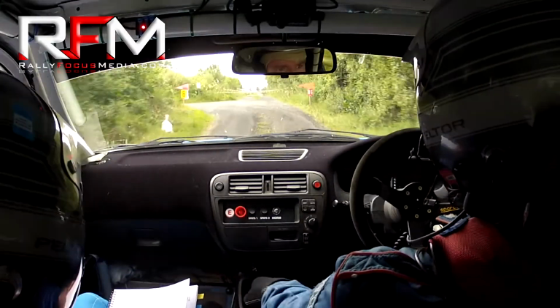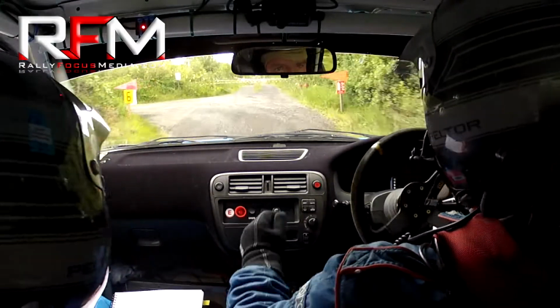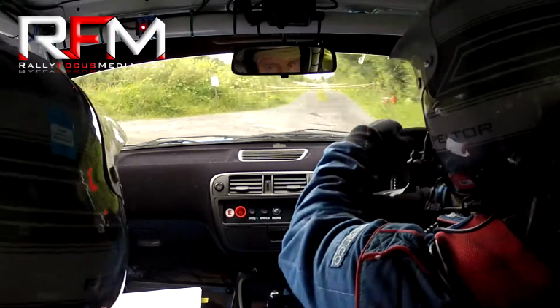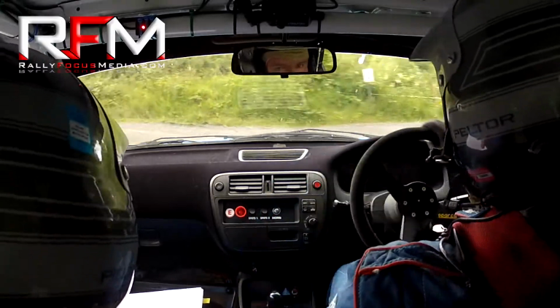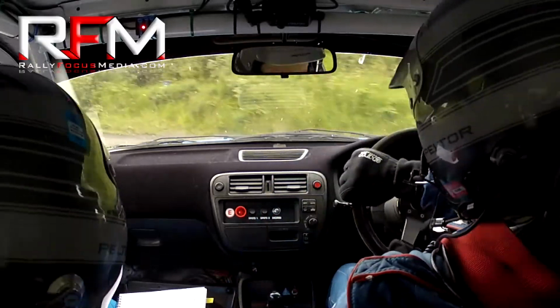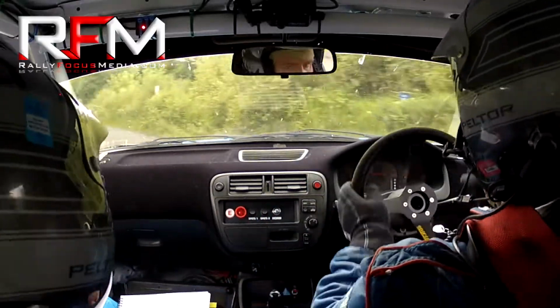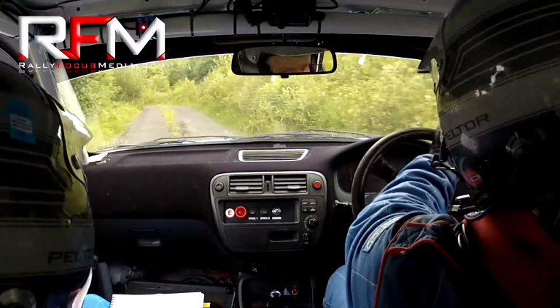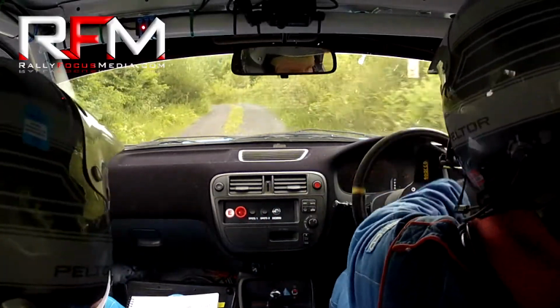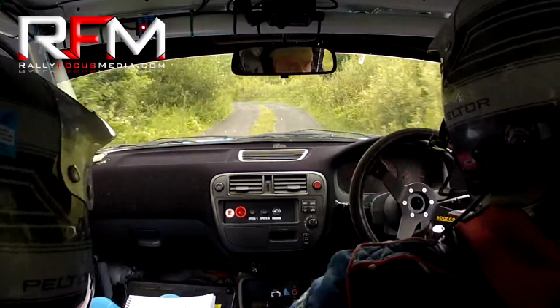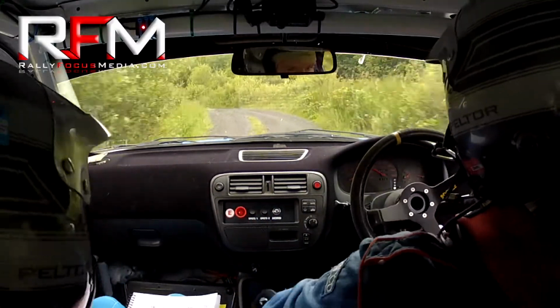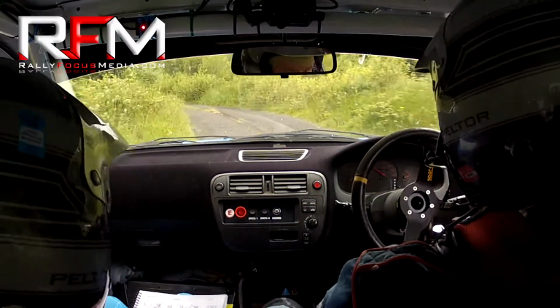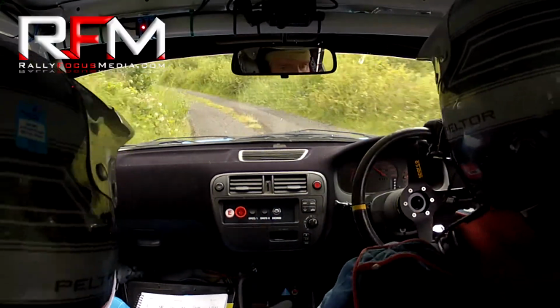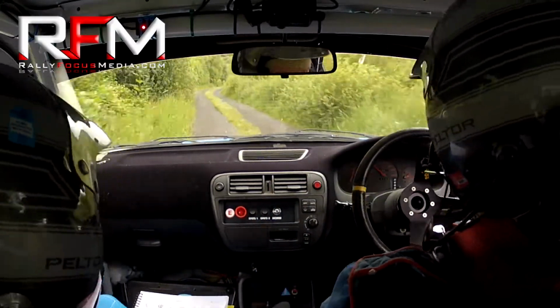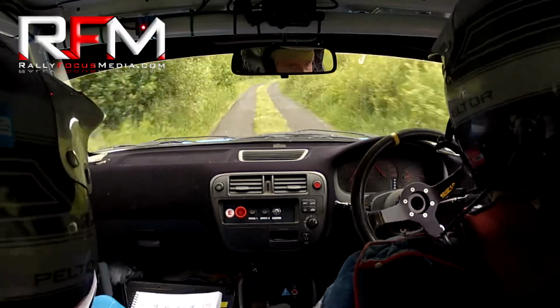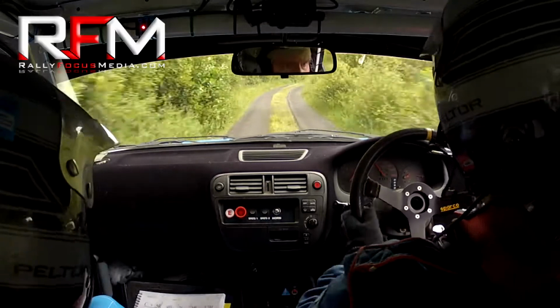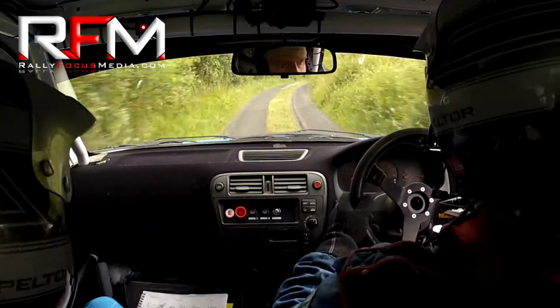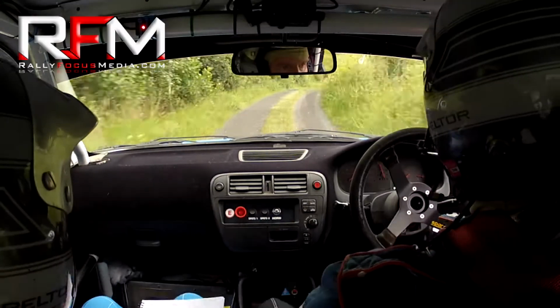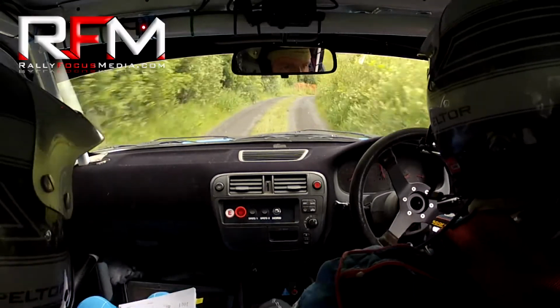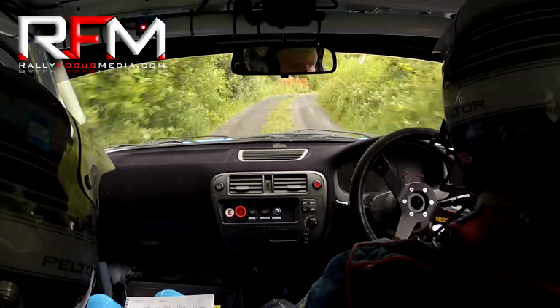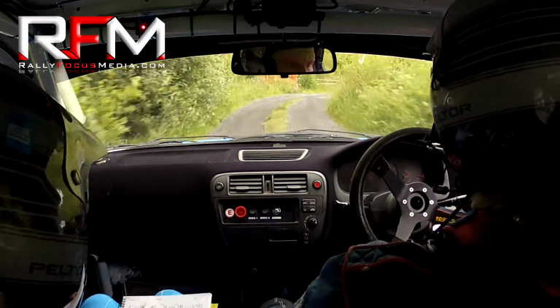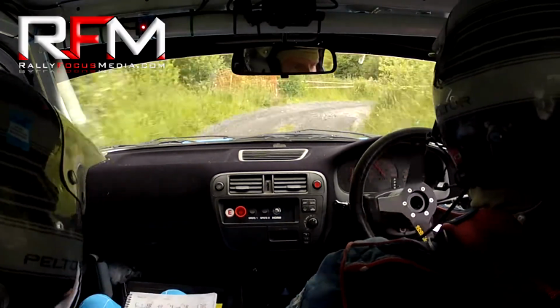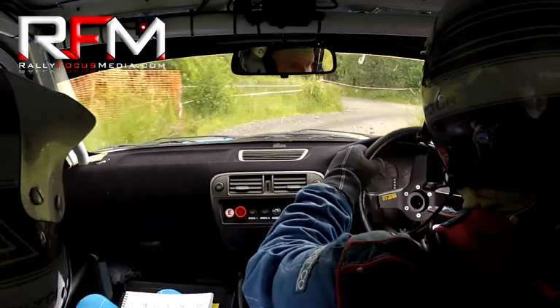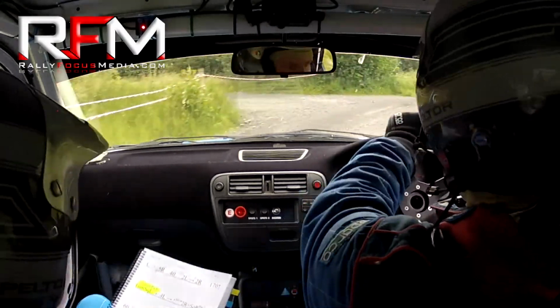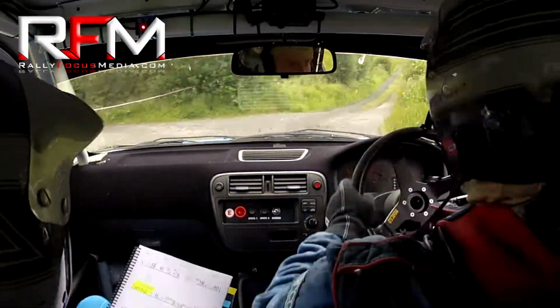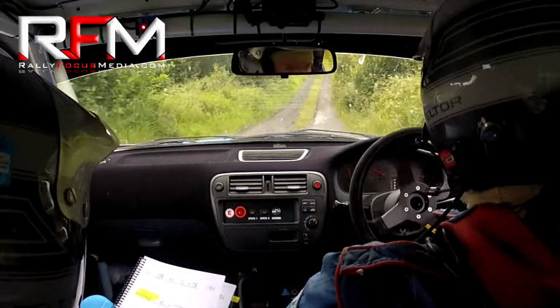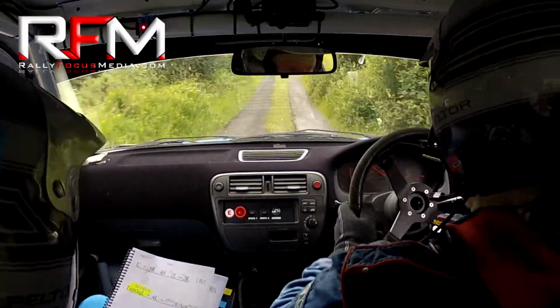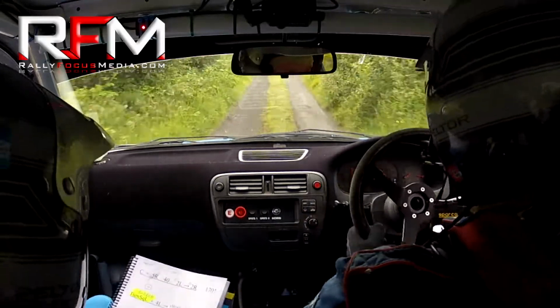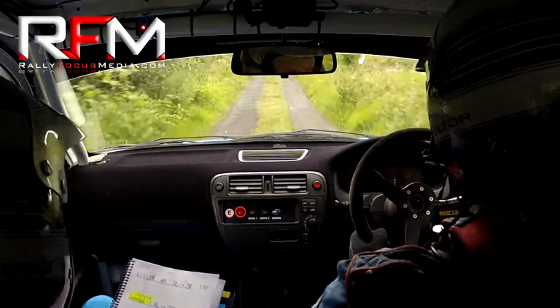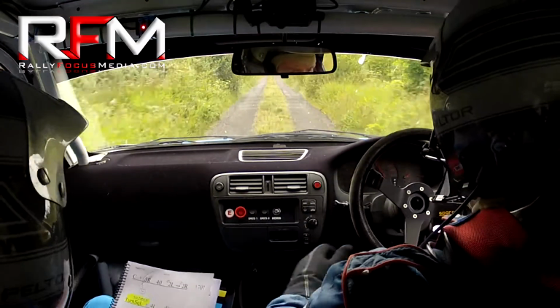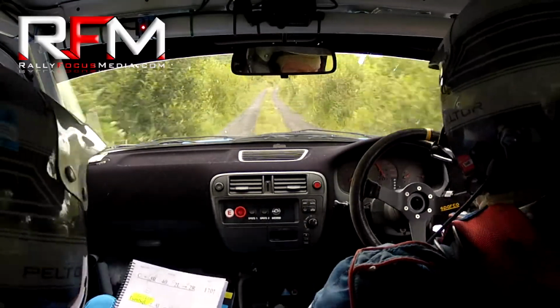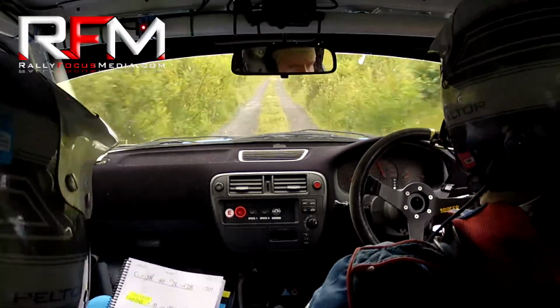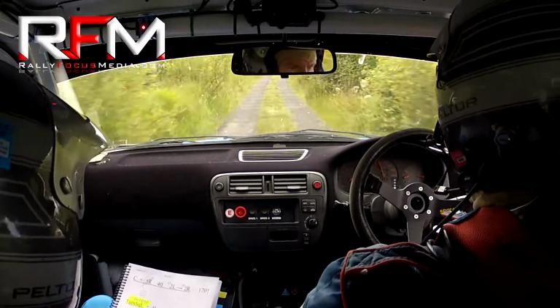That's the boy. 4 left. Into caution, slow two right, tightens to a square right here. Tightens to a square right now, Damien. 60. Flat one right. Flat one right.